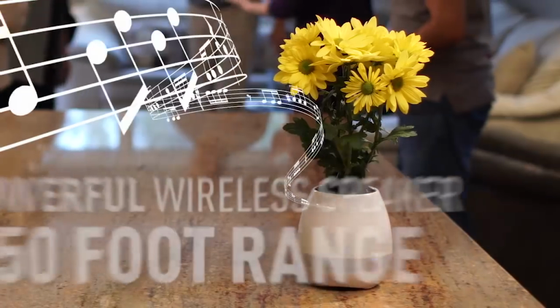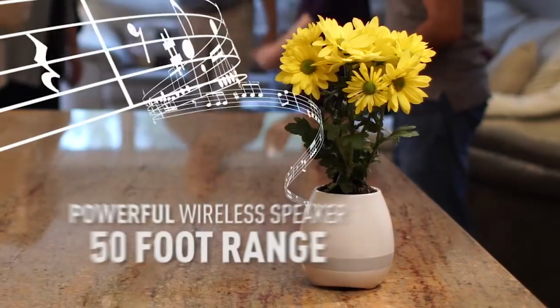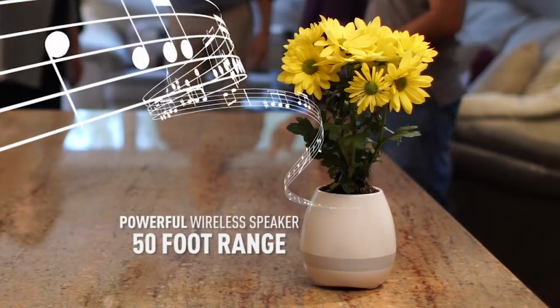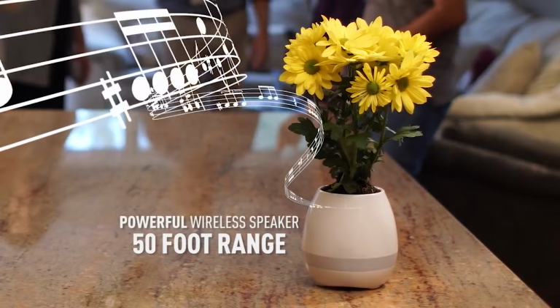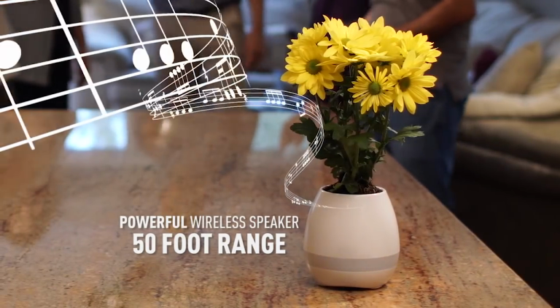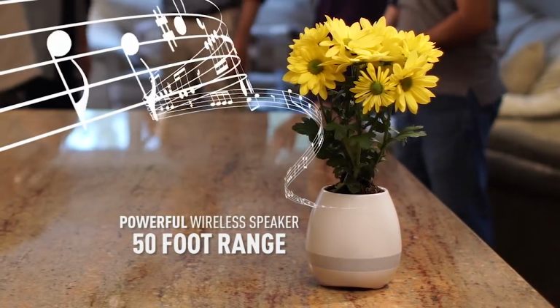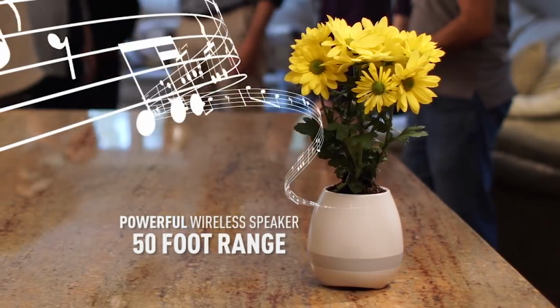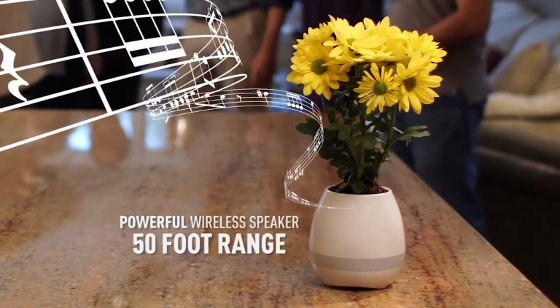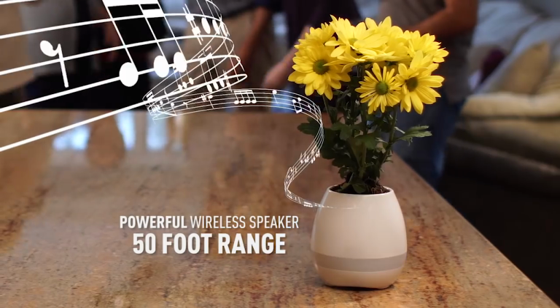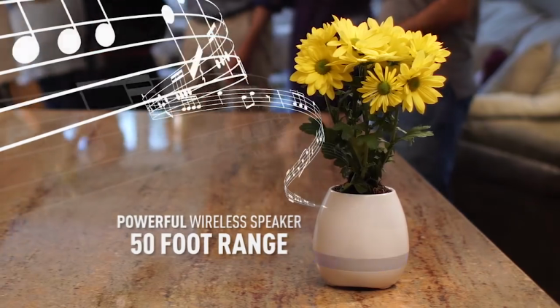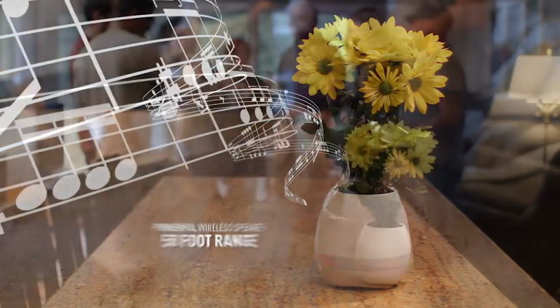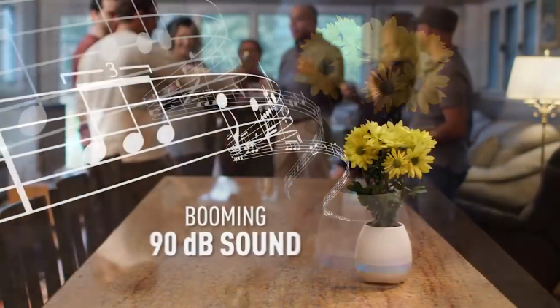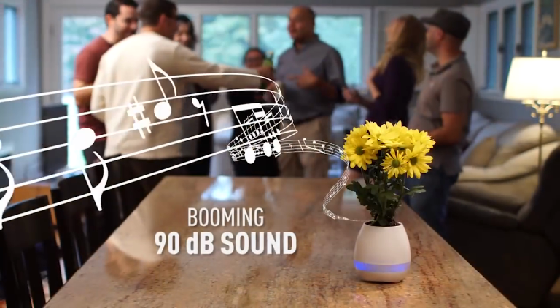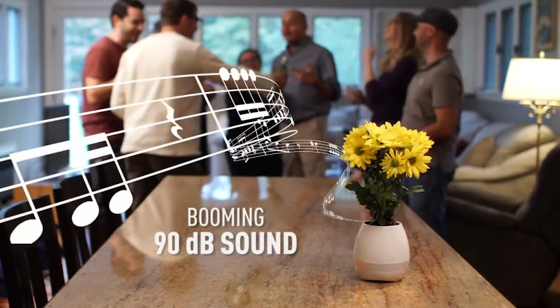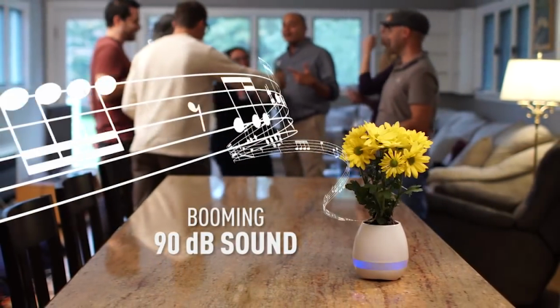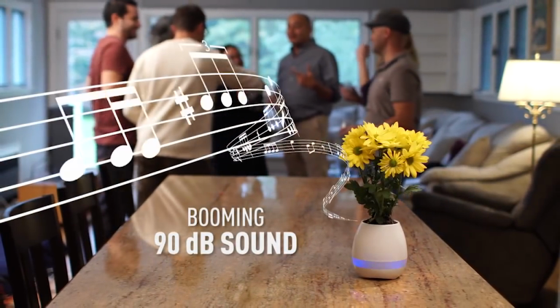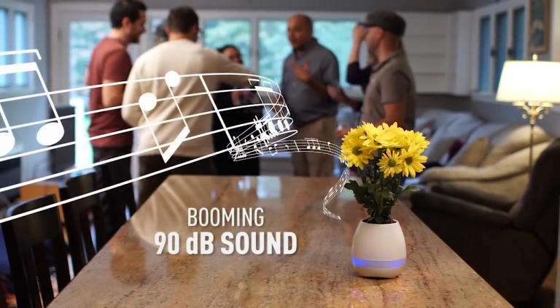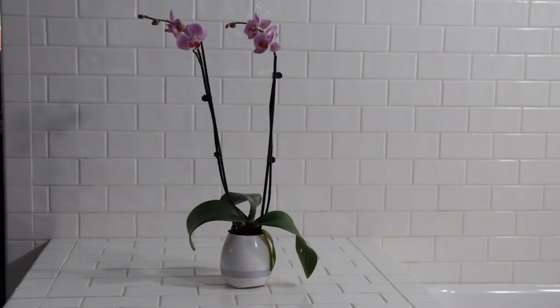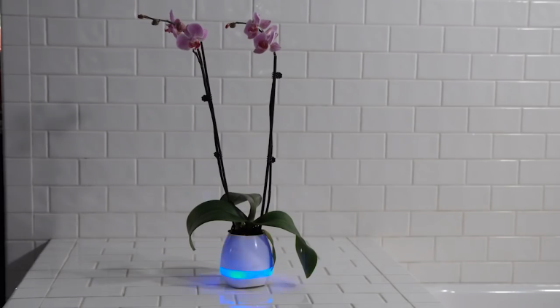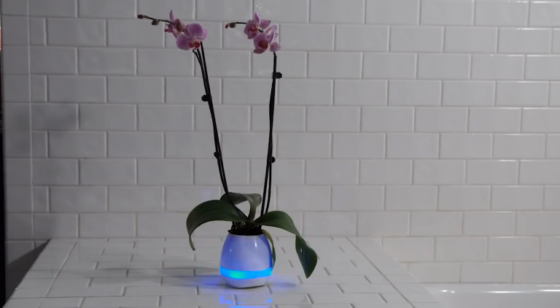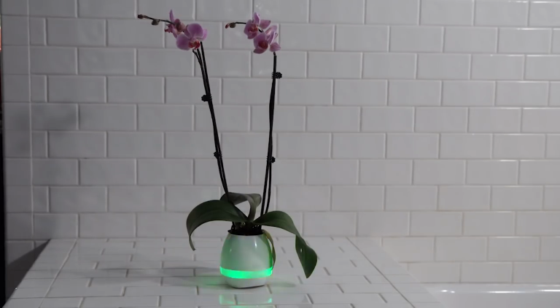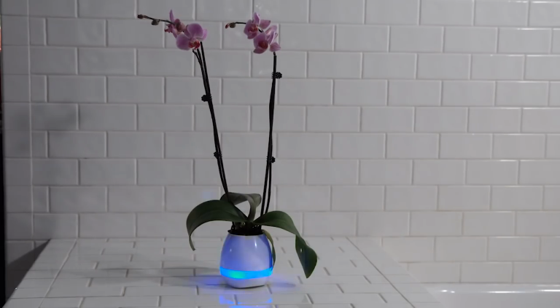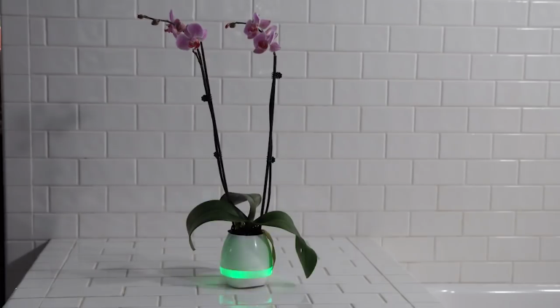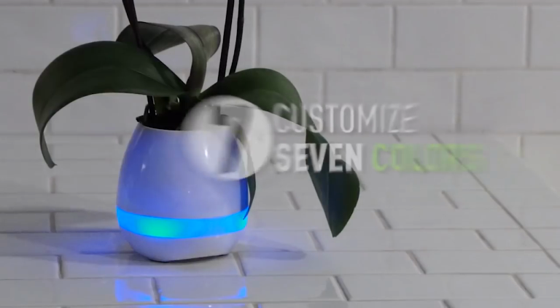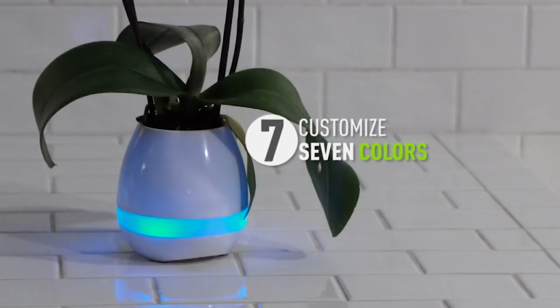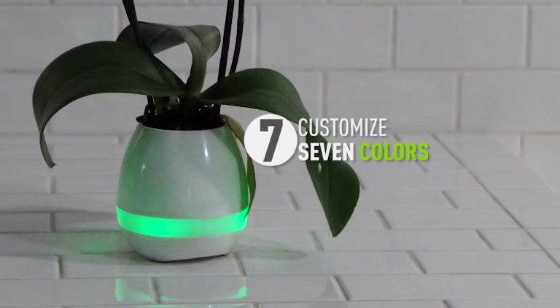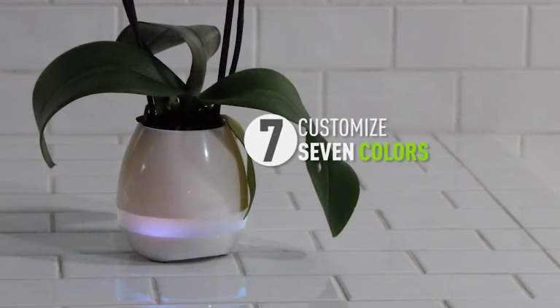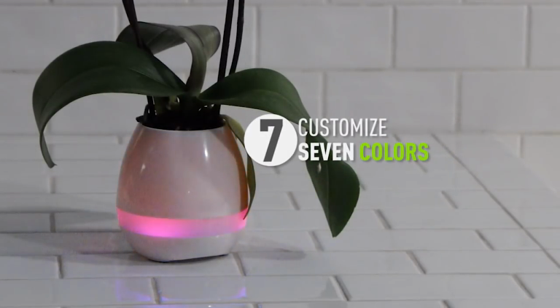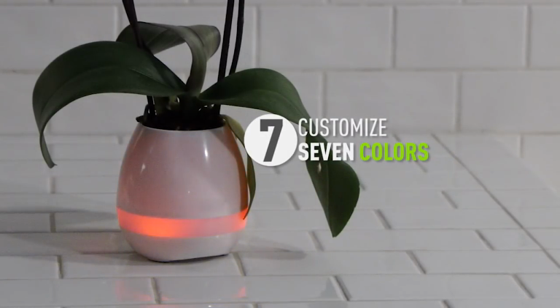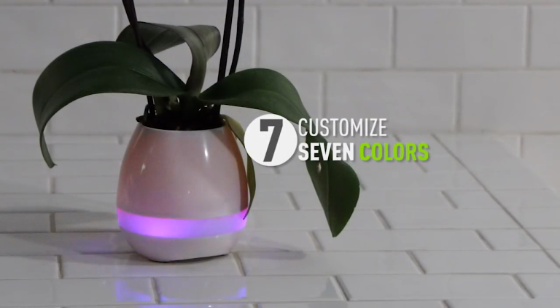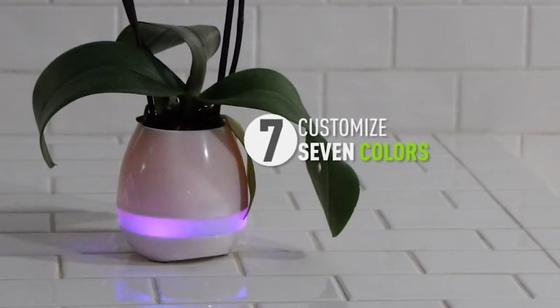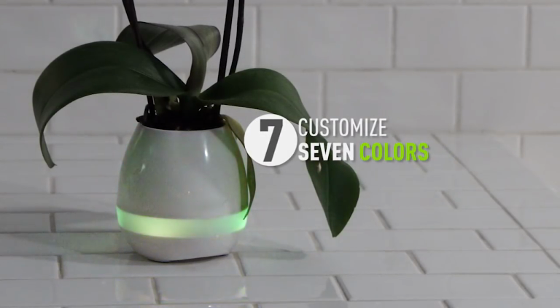The powerful wireless speakers have an astonishing 50 feet of range that can fill the room with a booming 90 dB of sound. You can also illuminate any room with seven different colors. Express your creativity at the touch of a button.